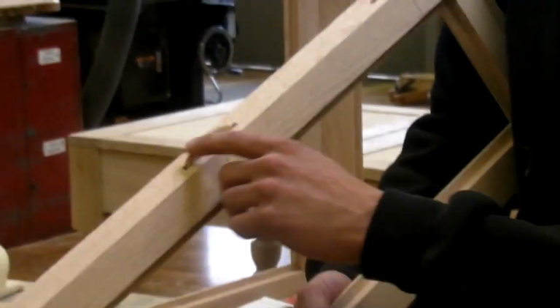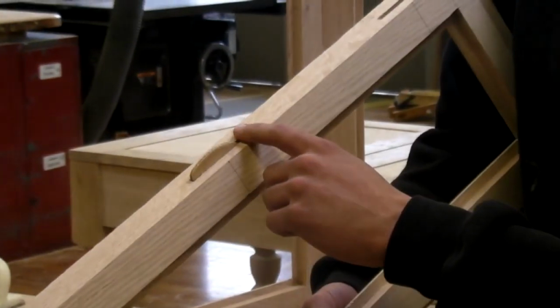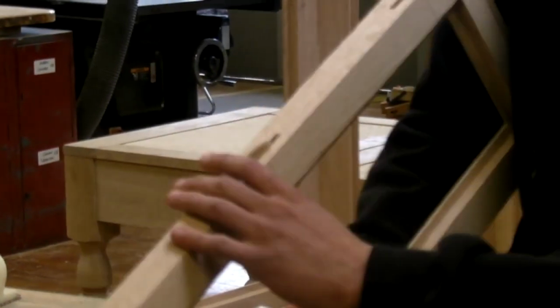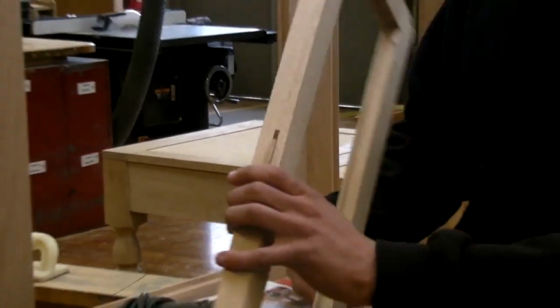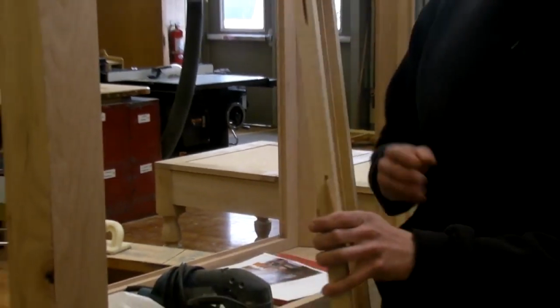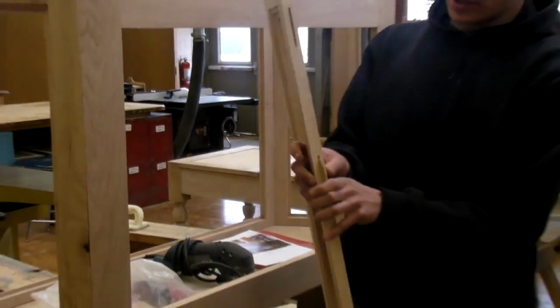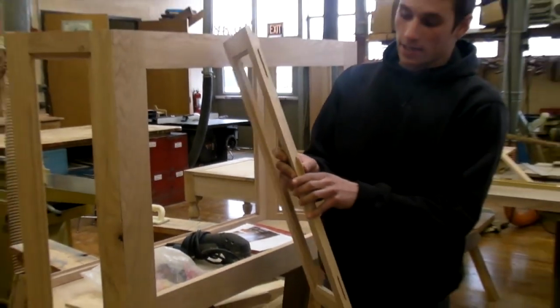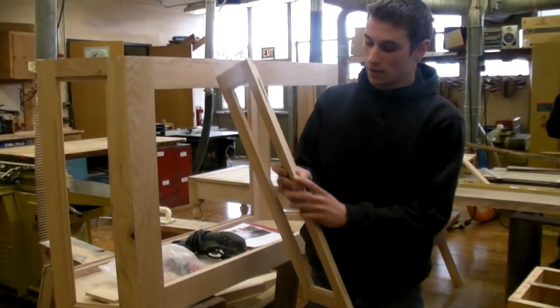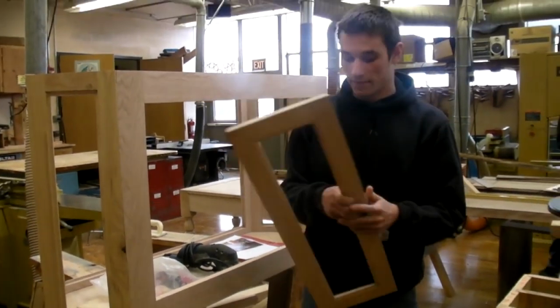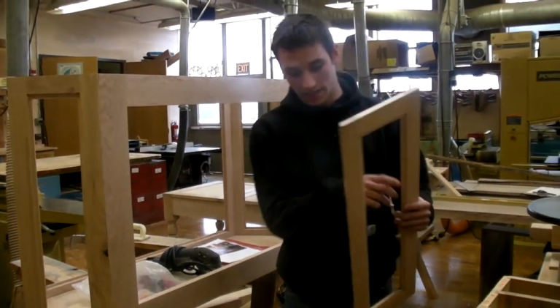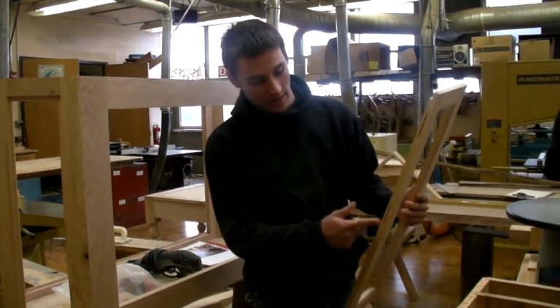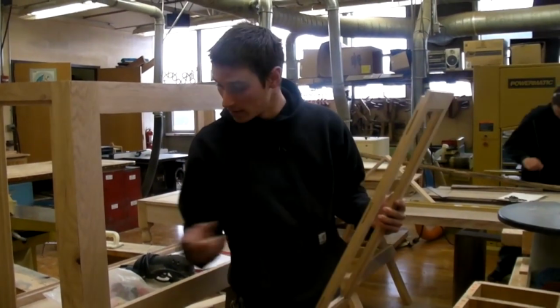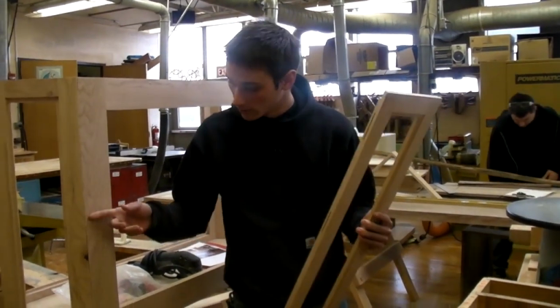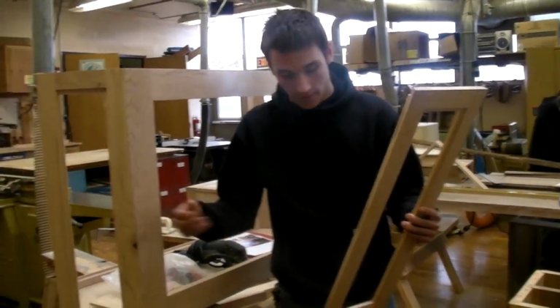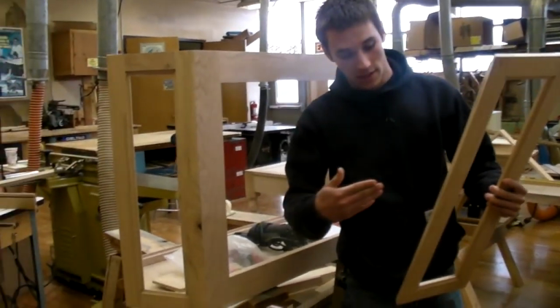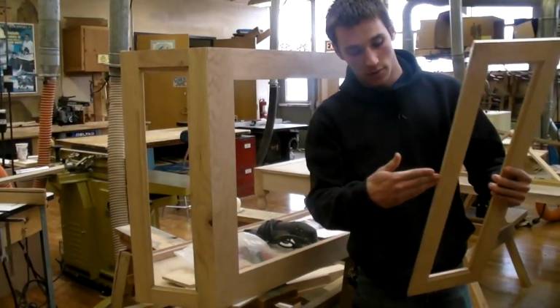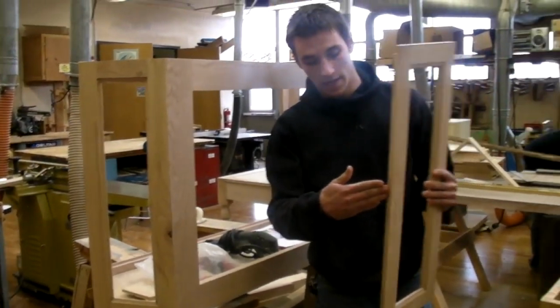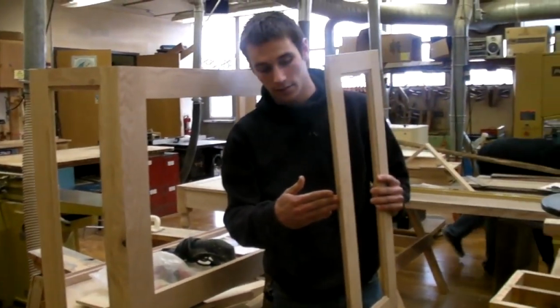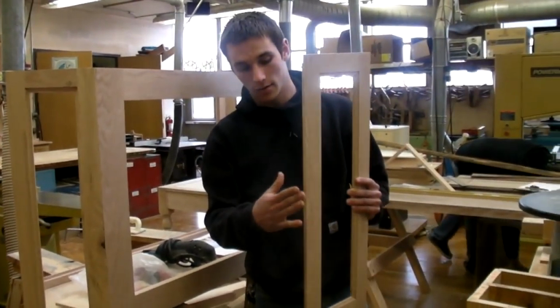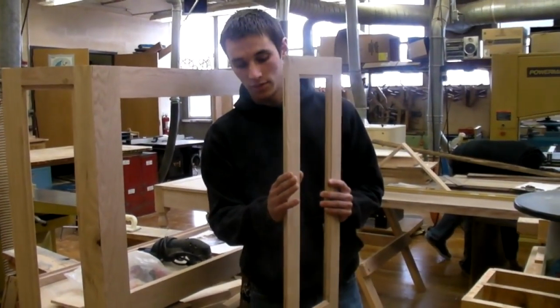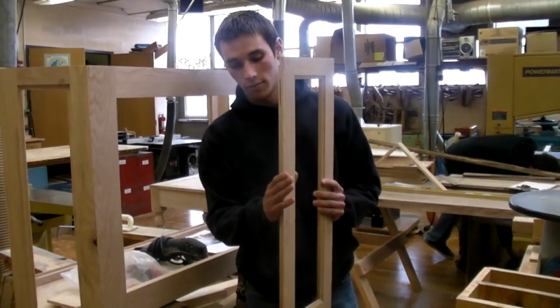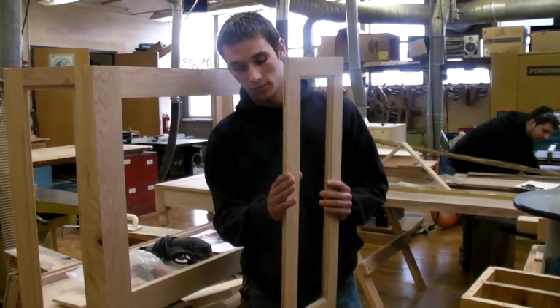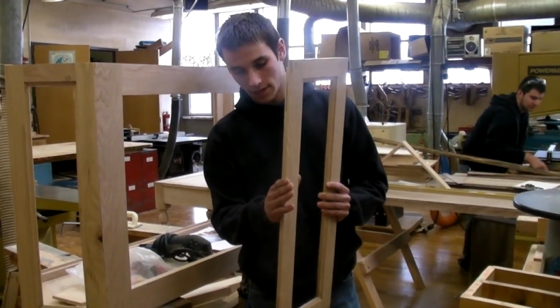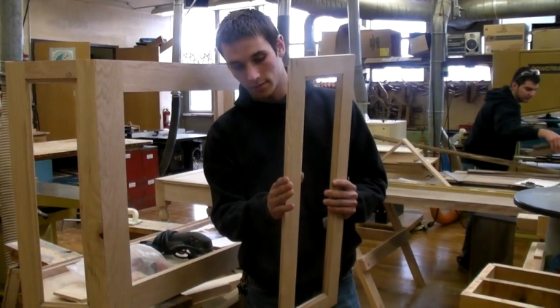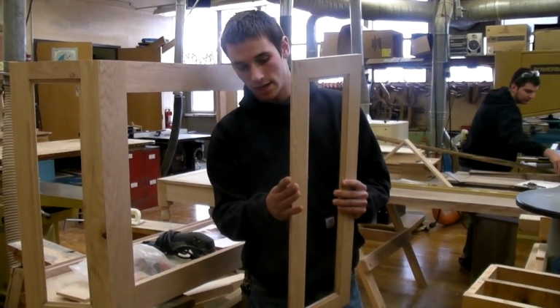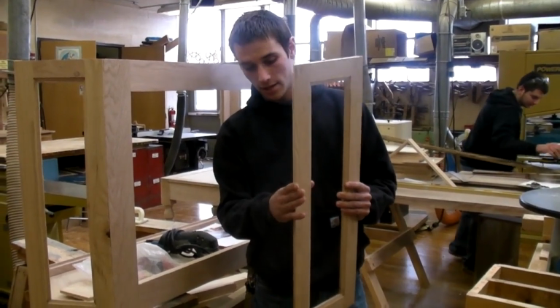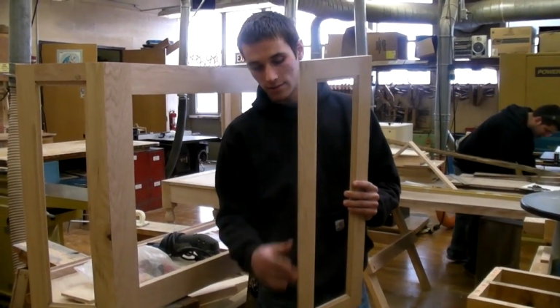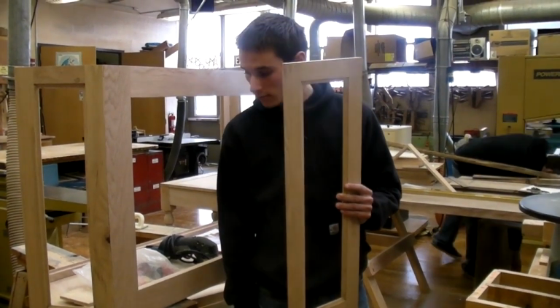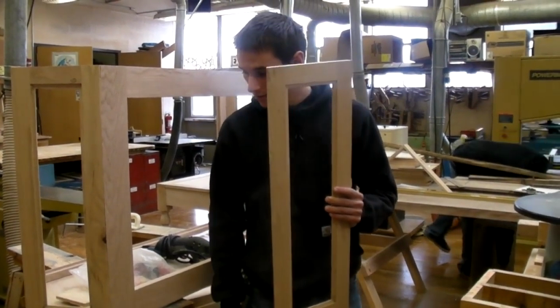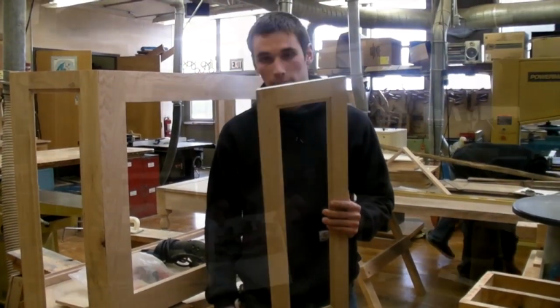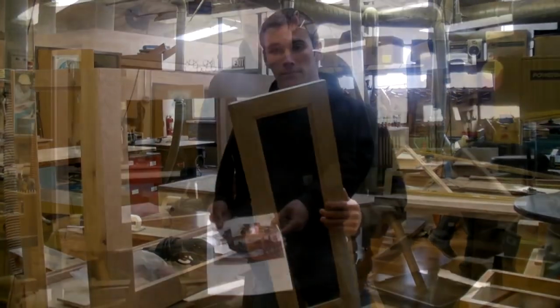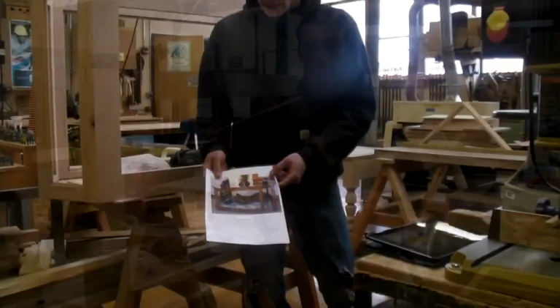And on the other side you'll have the same thing with another one of the frames. And you put them together and they'll pinch closer together. And that's how it holds together. That's what it will look like.